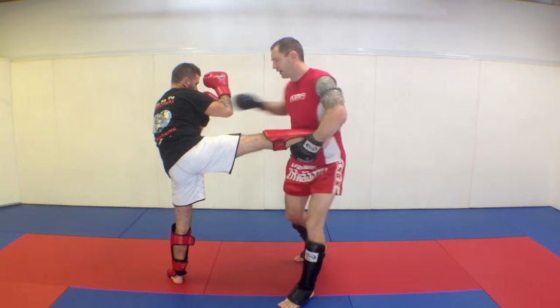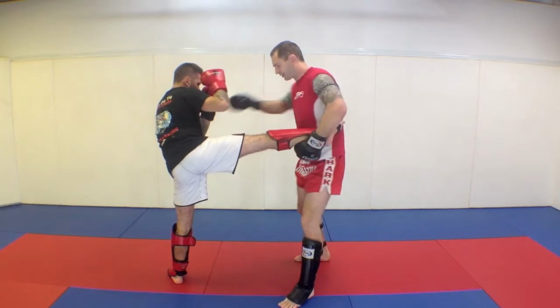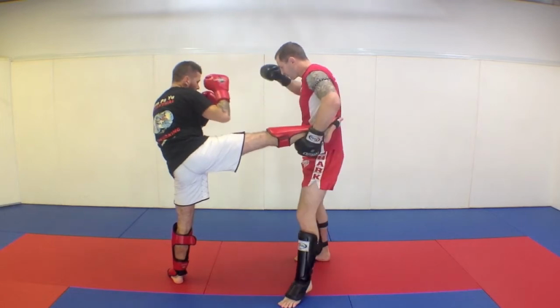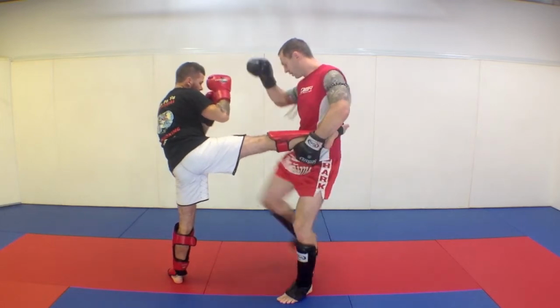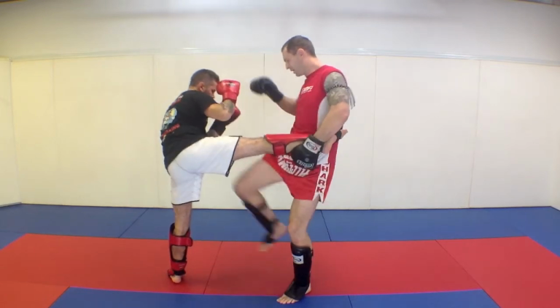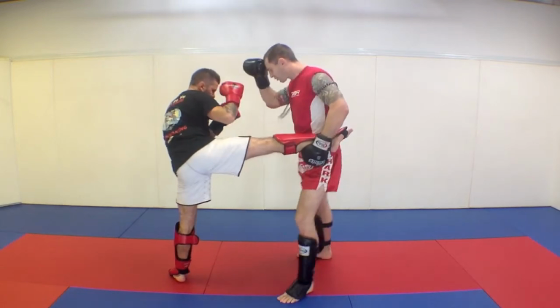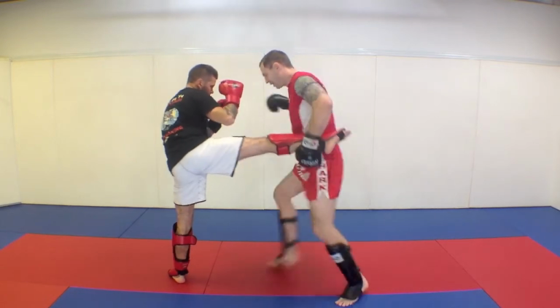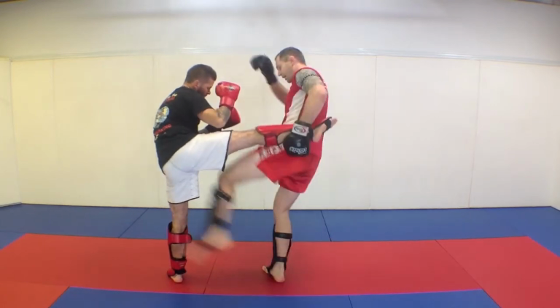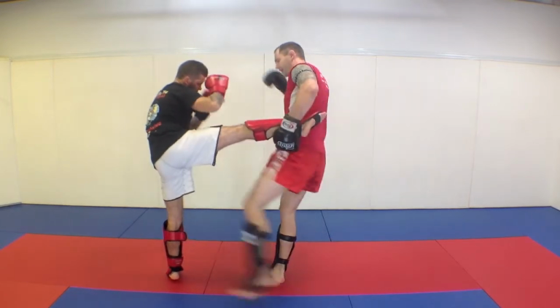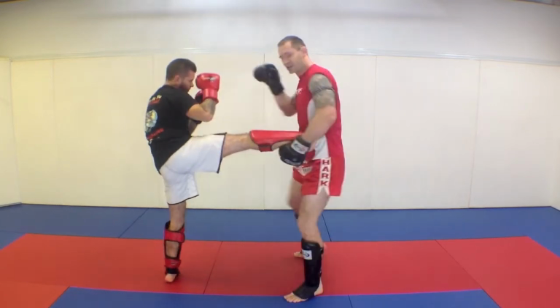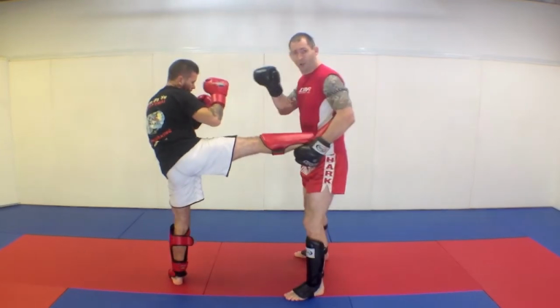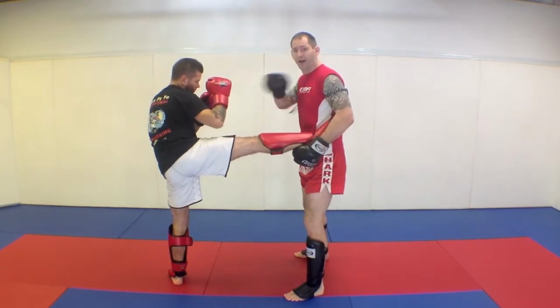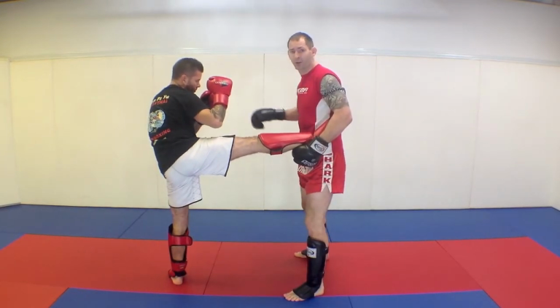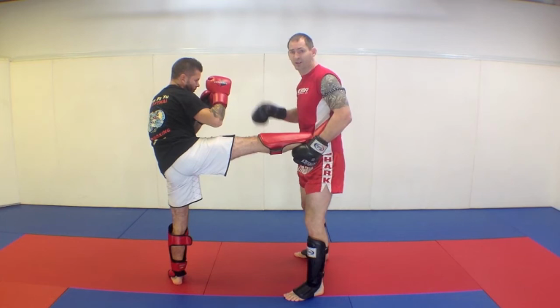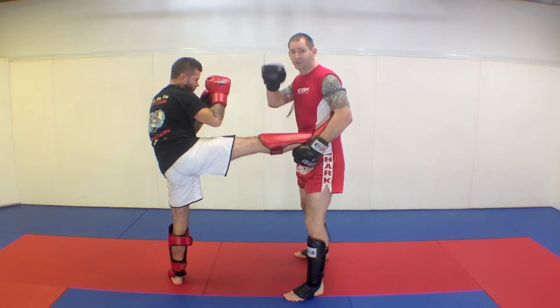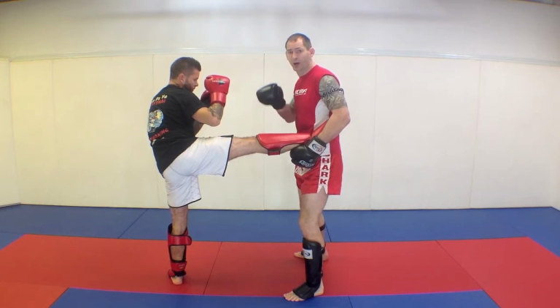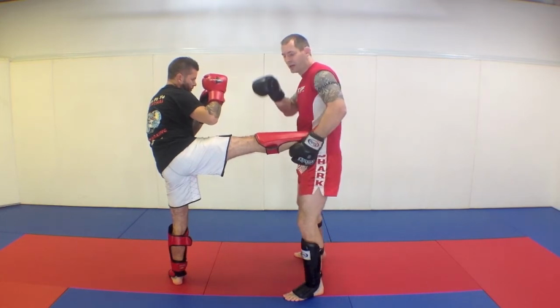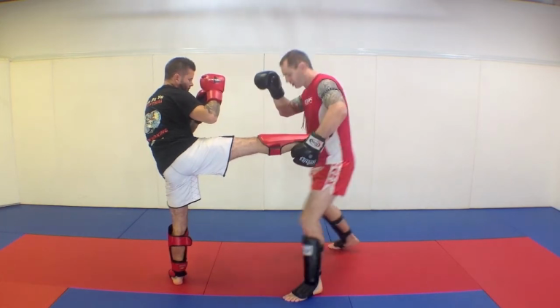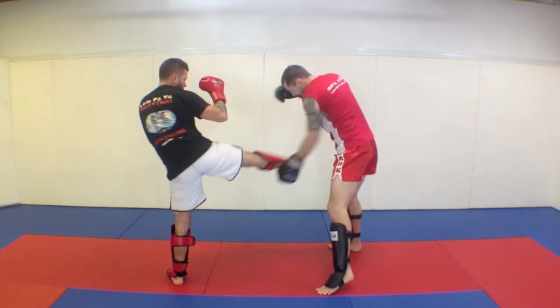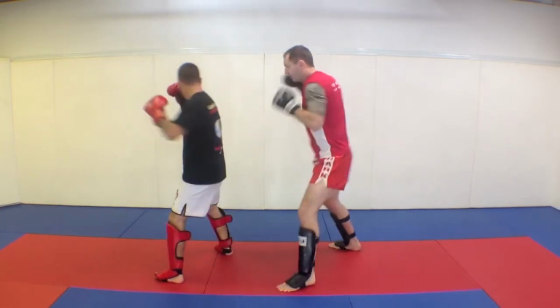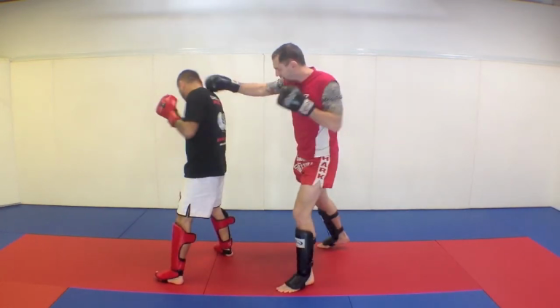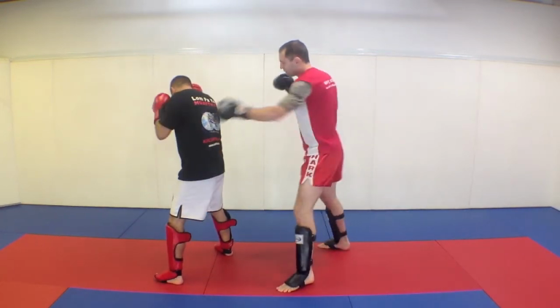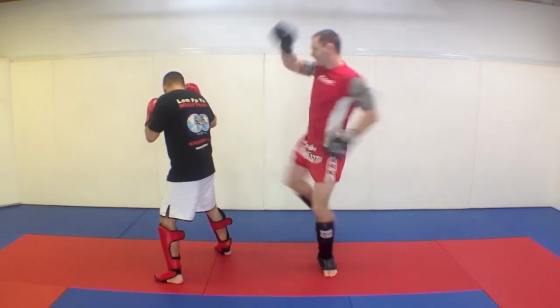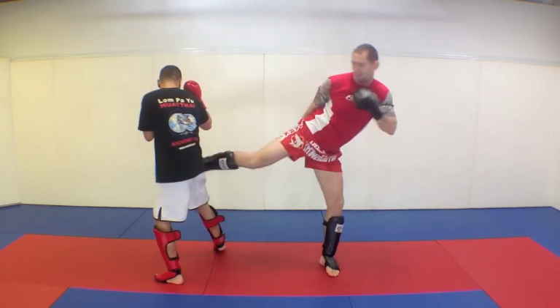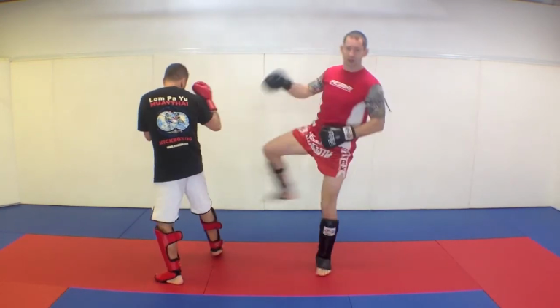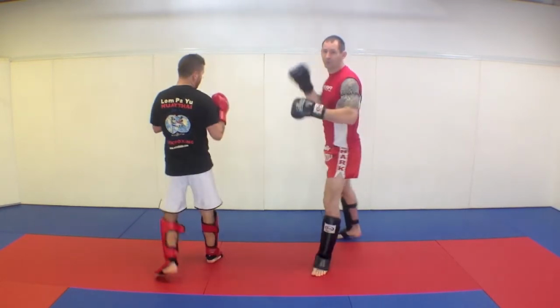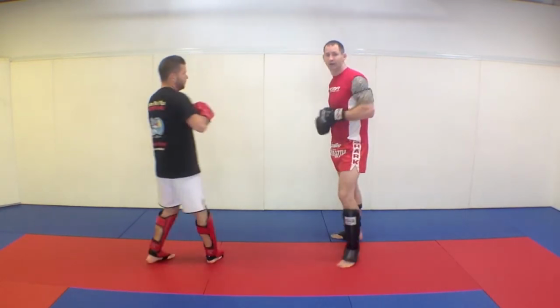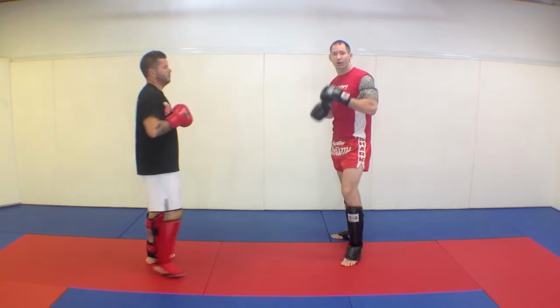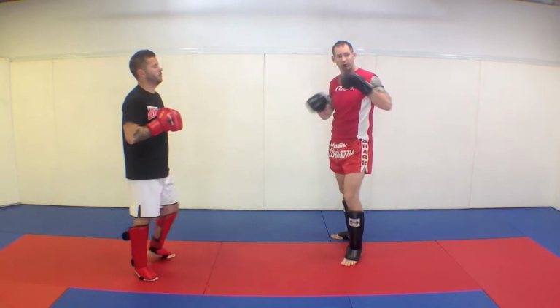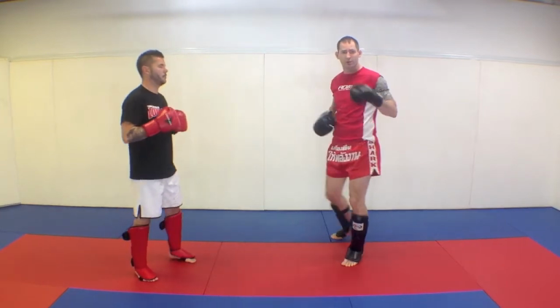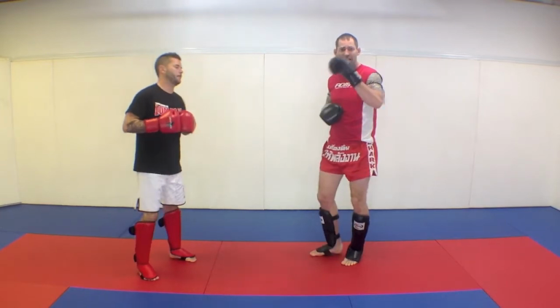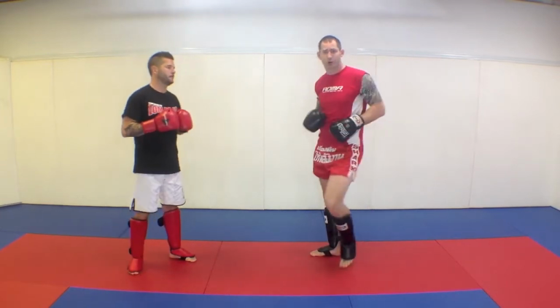And then I throw my punch, throw my kick, kick his leg — whatever I want to do after that, that's your choice. I'll clear it and then punch him or kick him. So whatever you want to do, that's your choice.